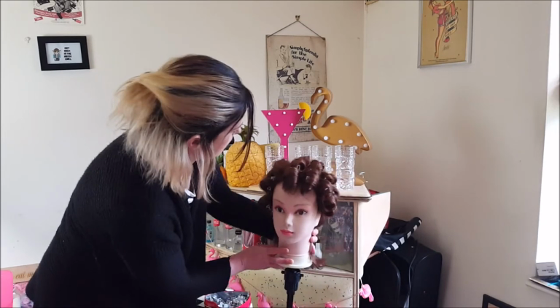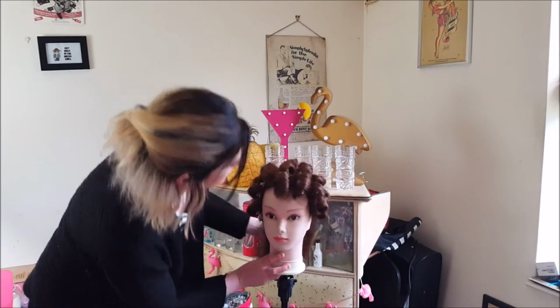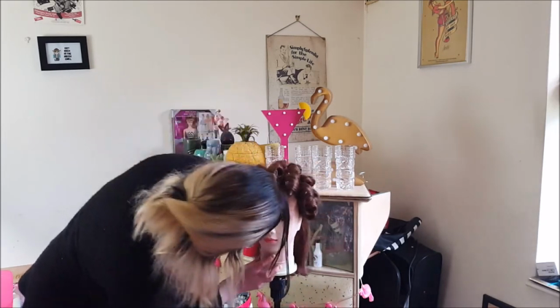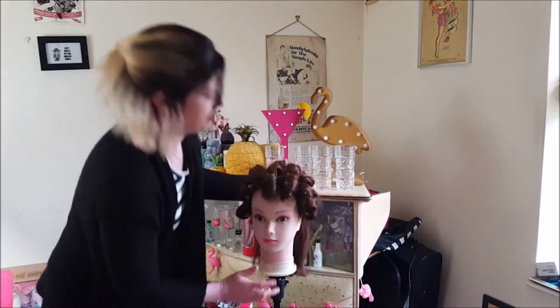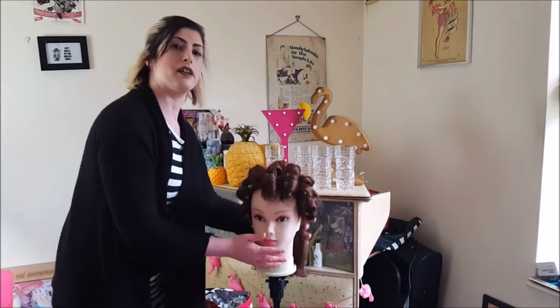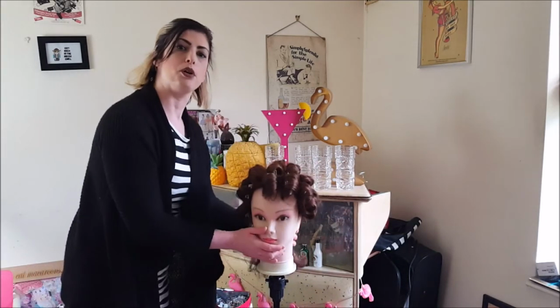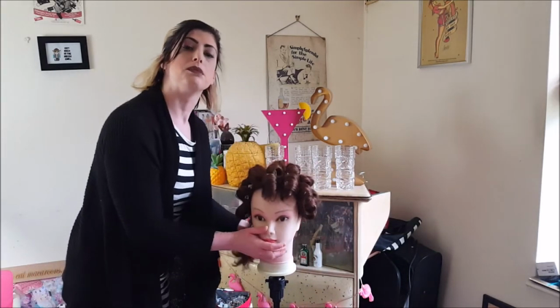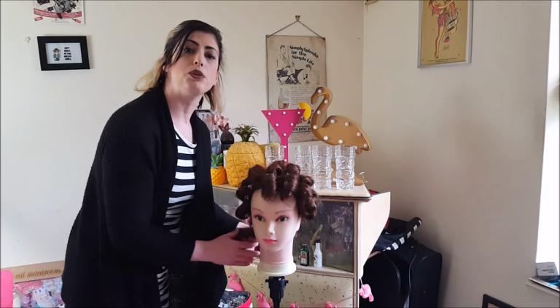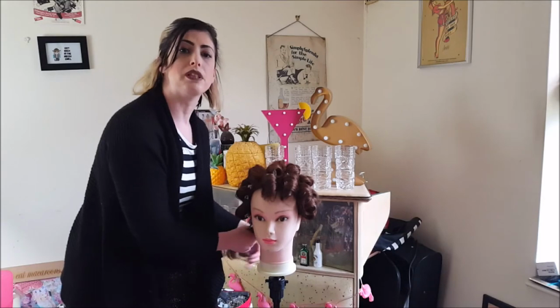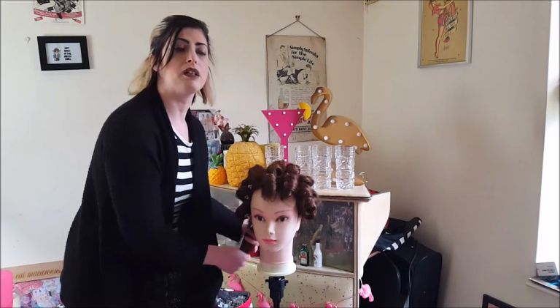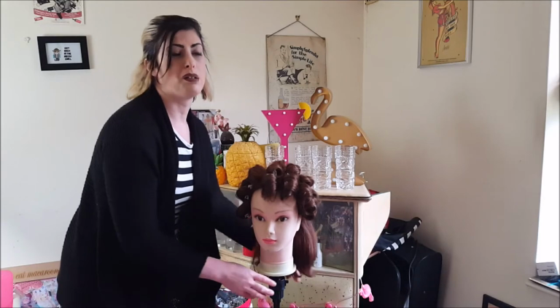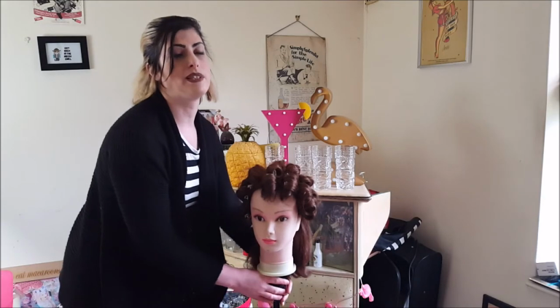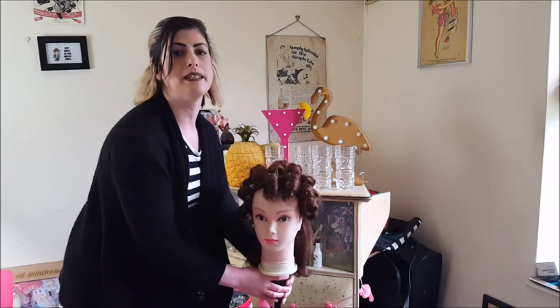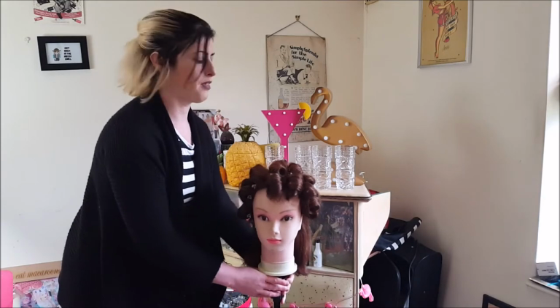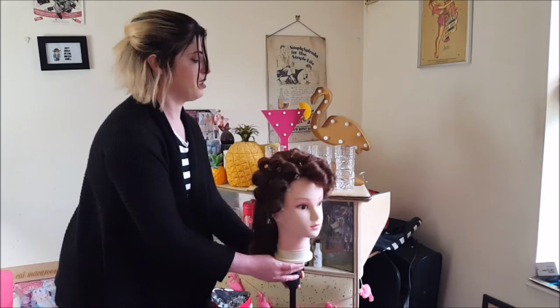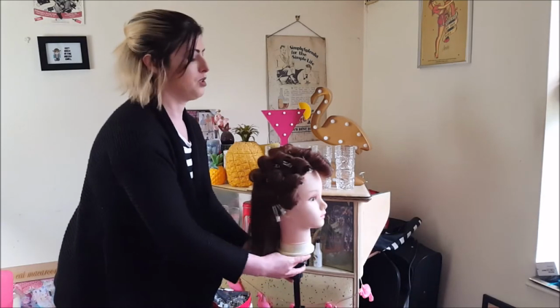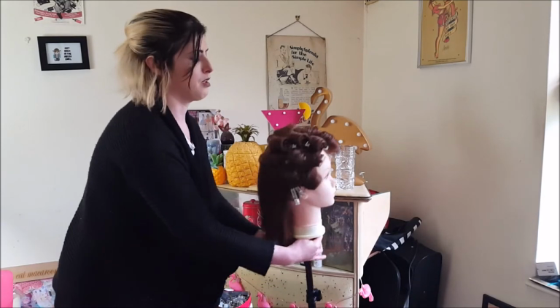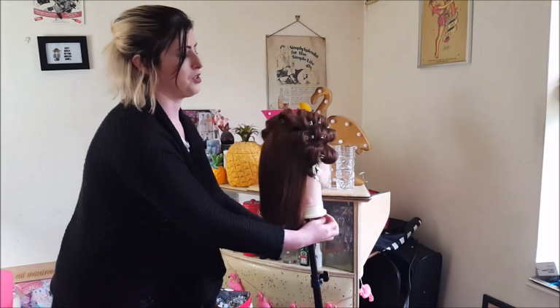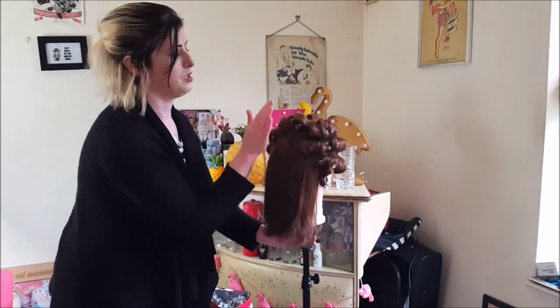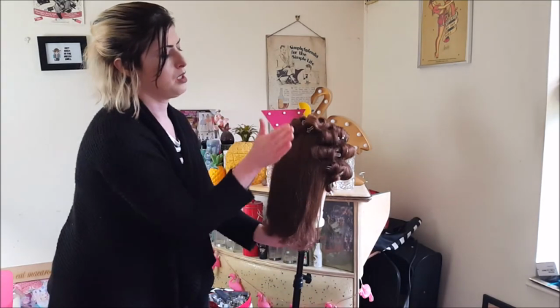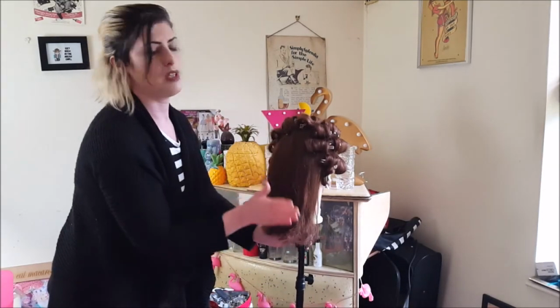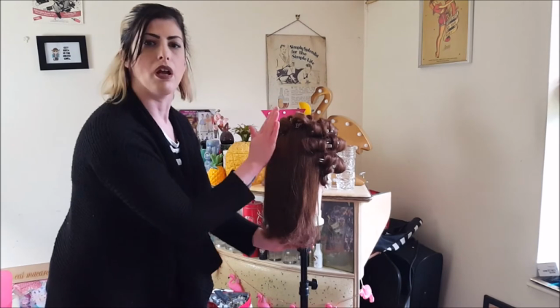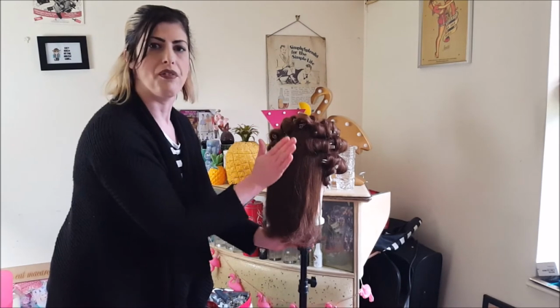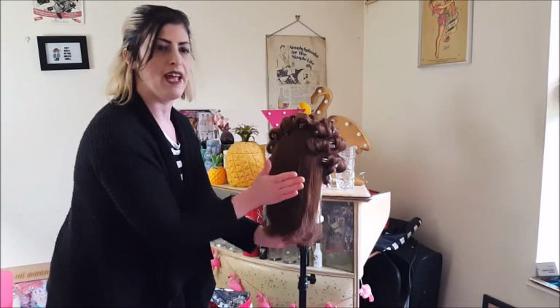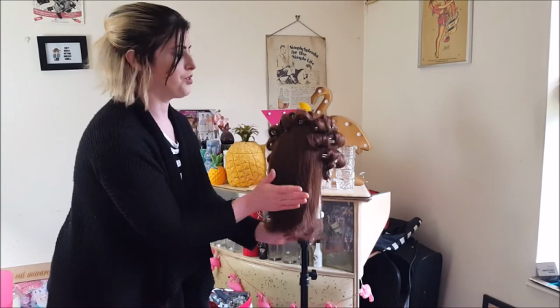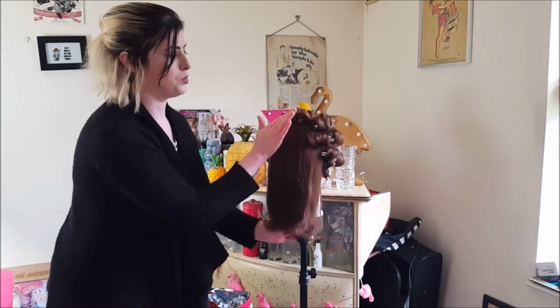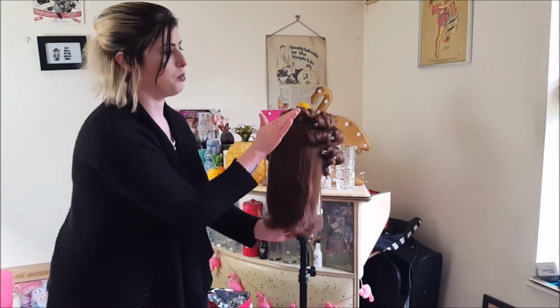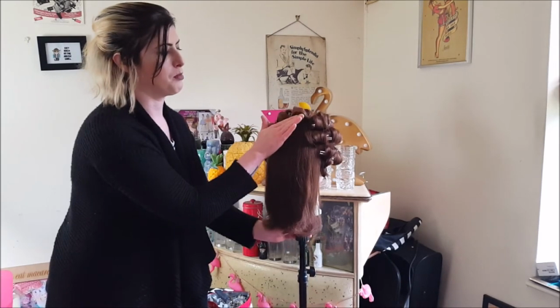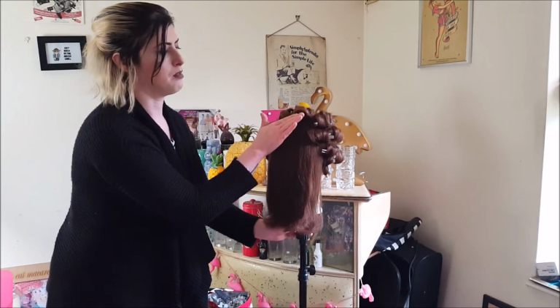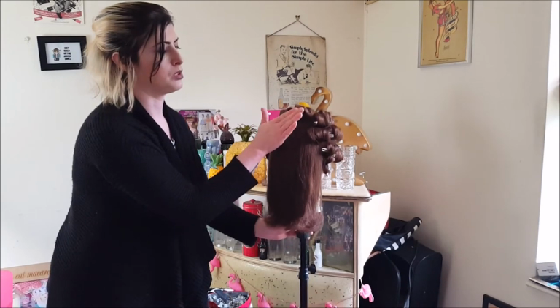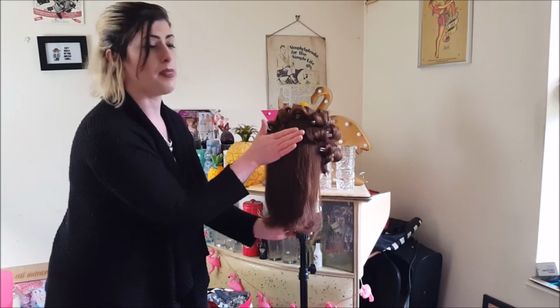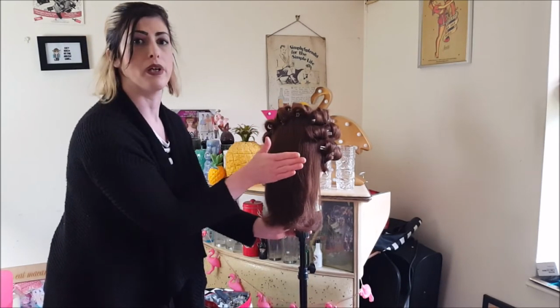Both my sides are done at the moment so I'm just going to move on to the back, and I'll be doing exactly the same thing — doing the directional curls however the hair wants to fall, so I'll be doing my rolls going this way.